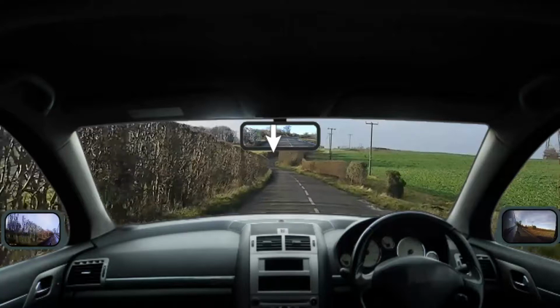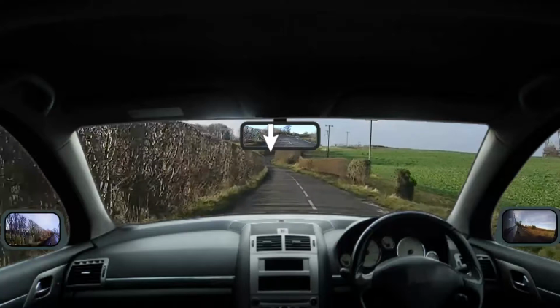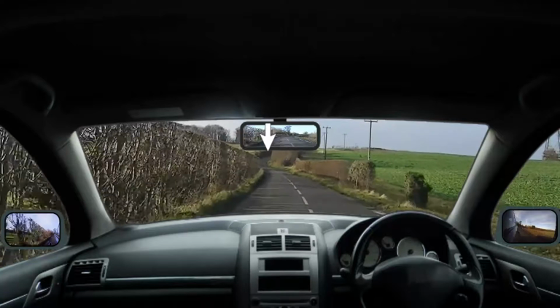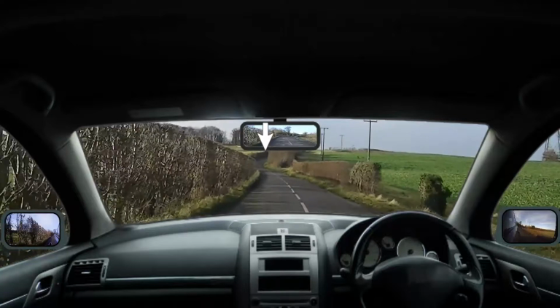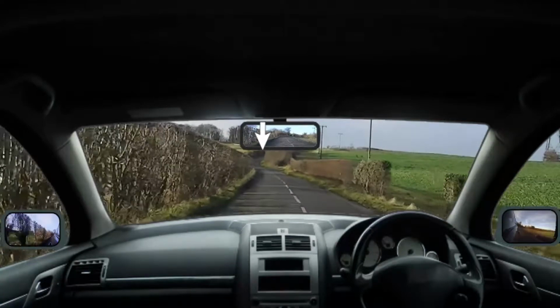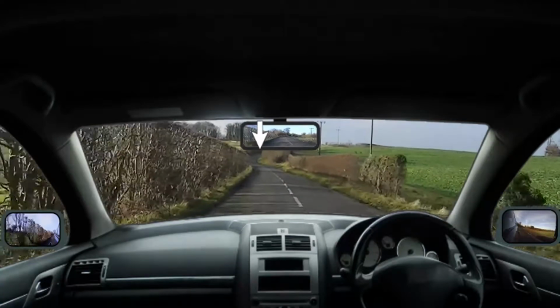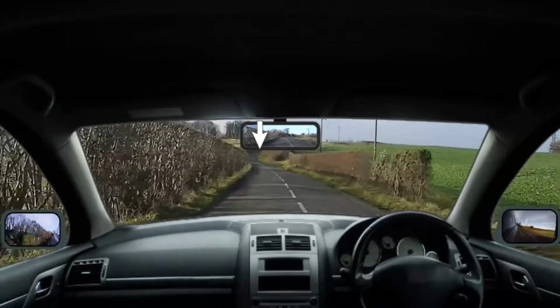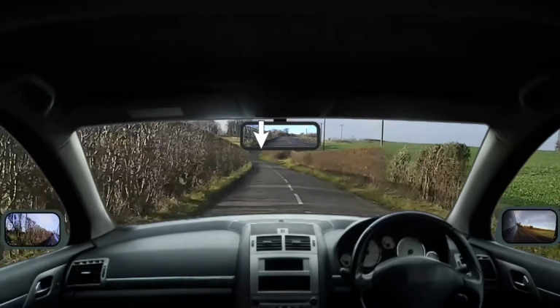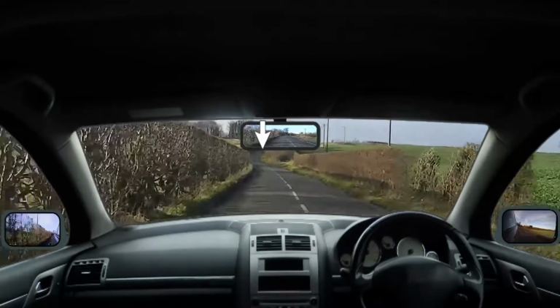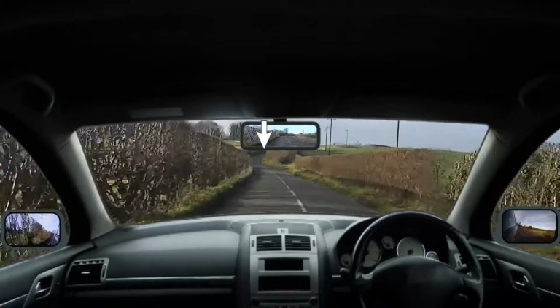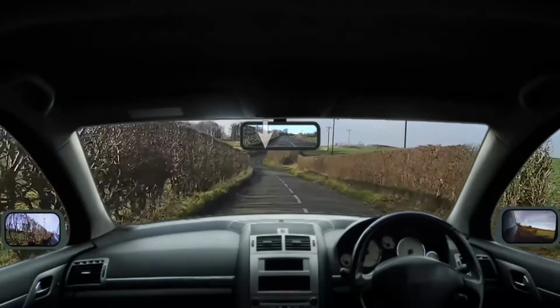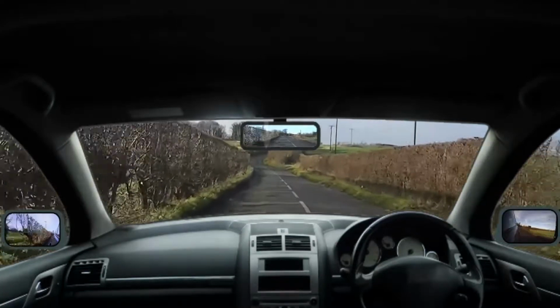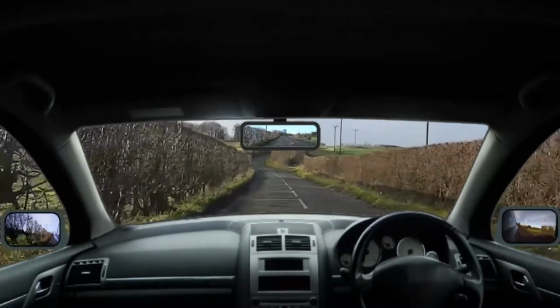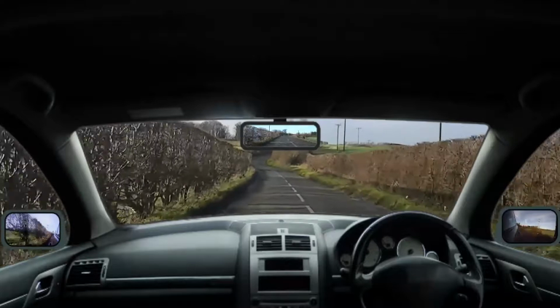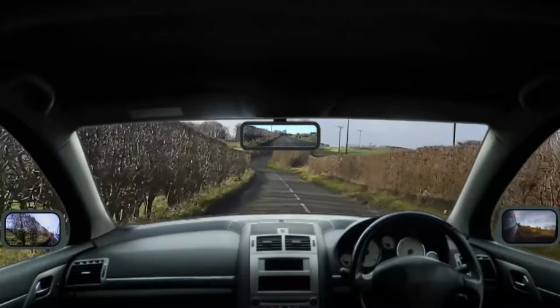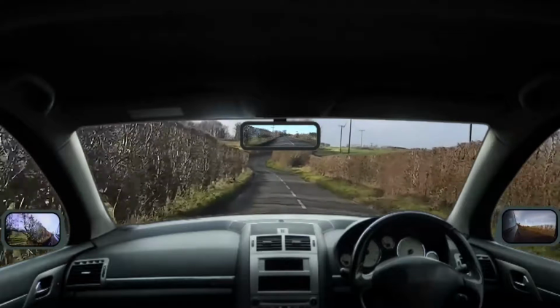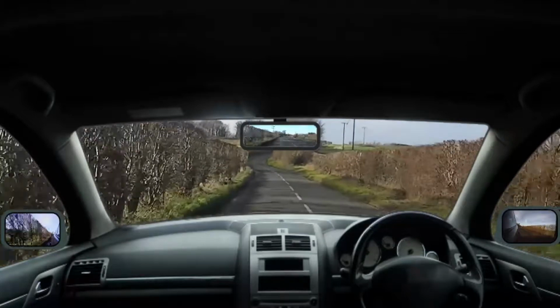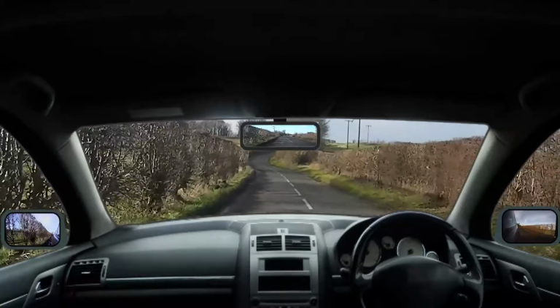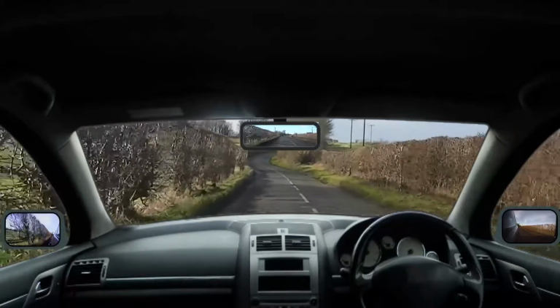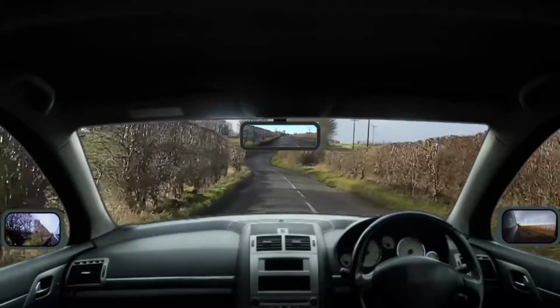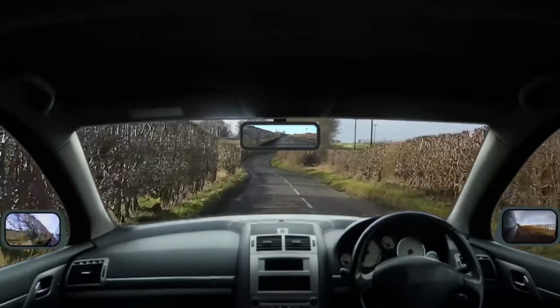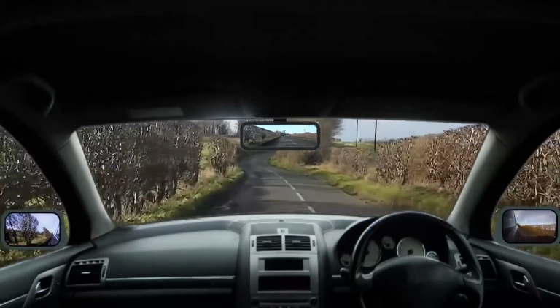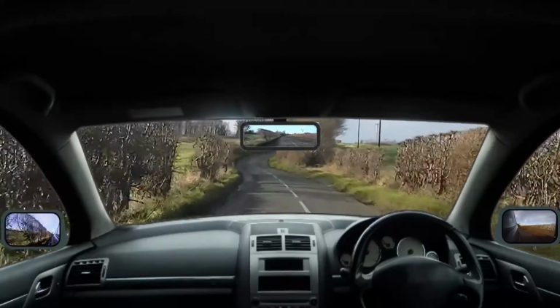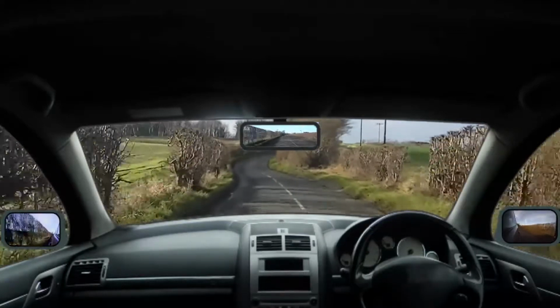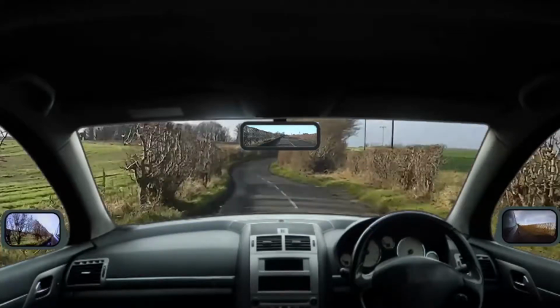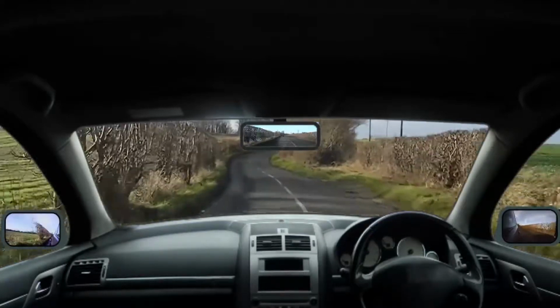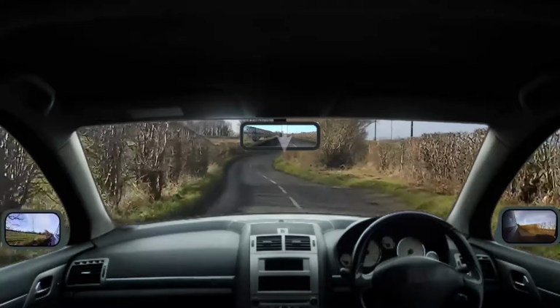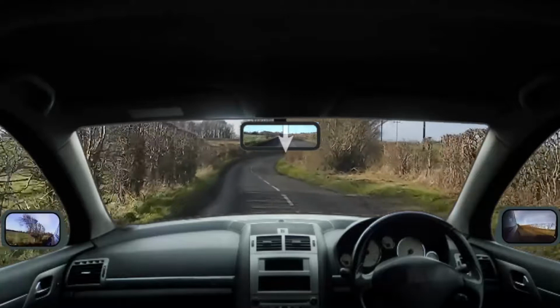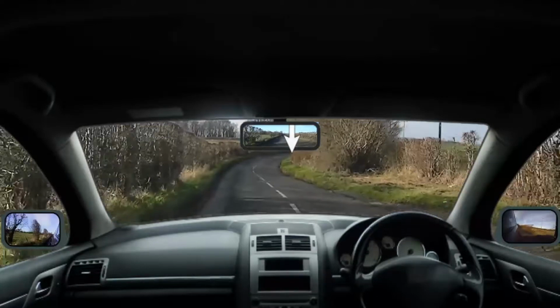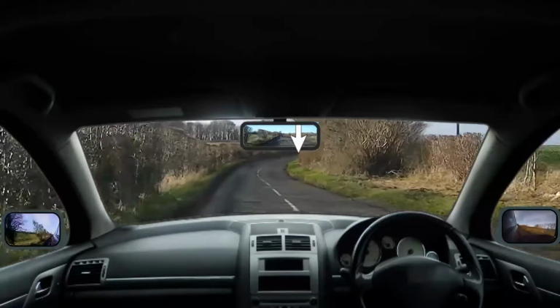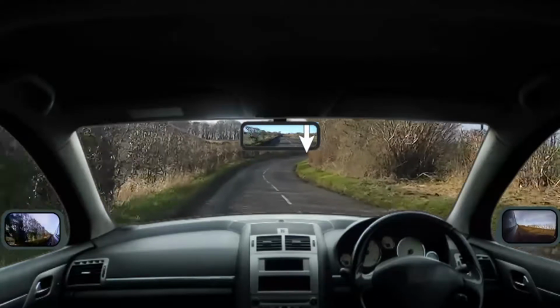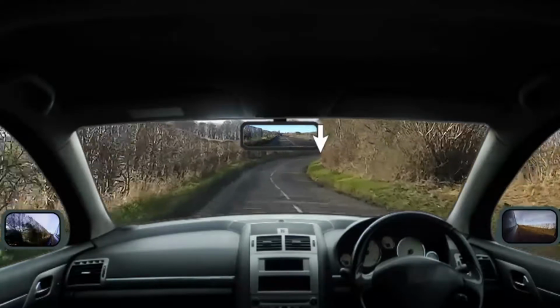Look at where the arrow is pointing. This is your limit point, the limit of your vision. If the limit point appears to be moving towards you, then you are approaching the bend too fast and need to slow down.